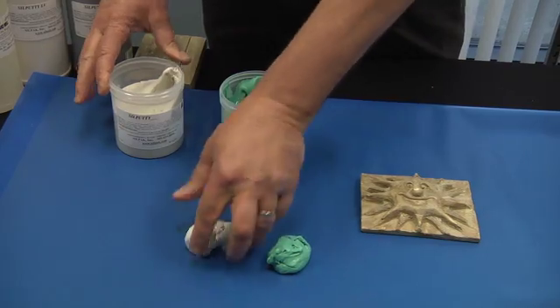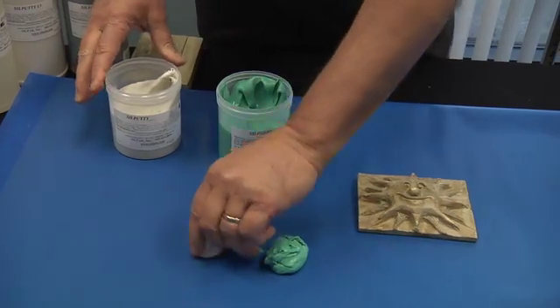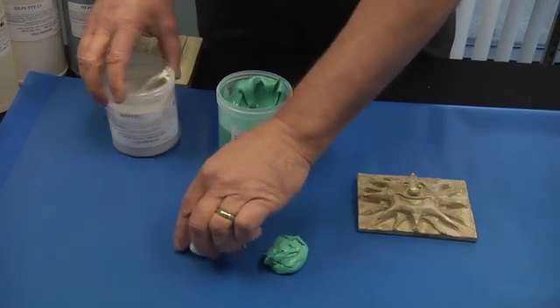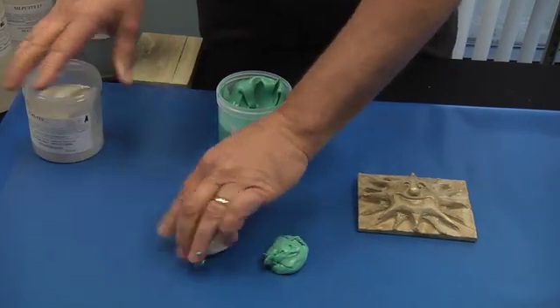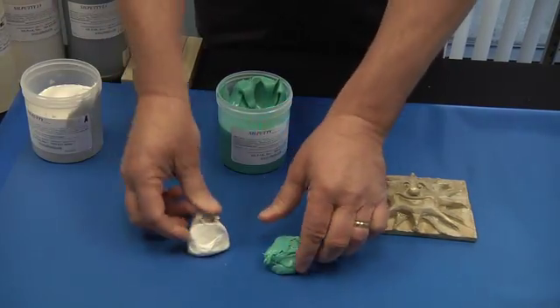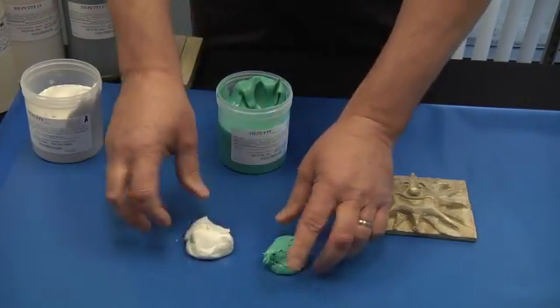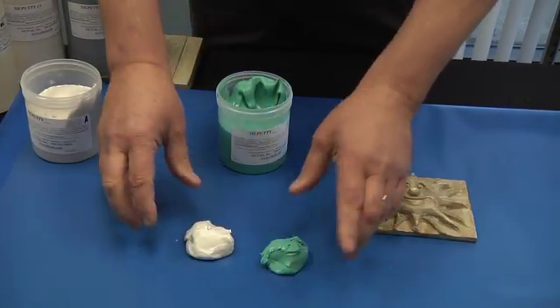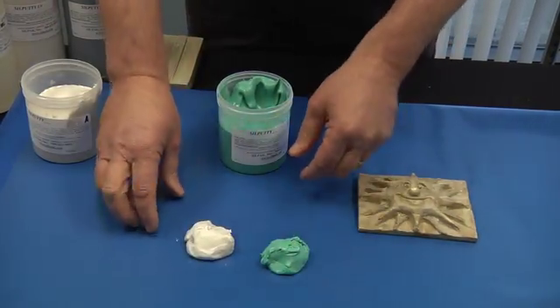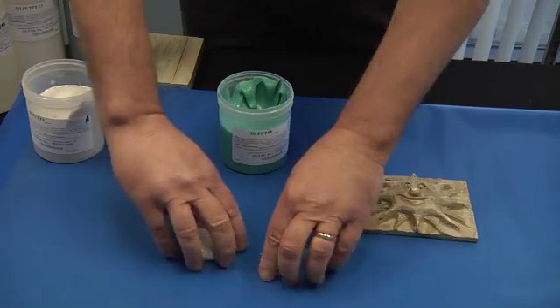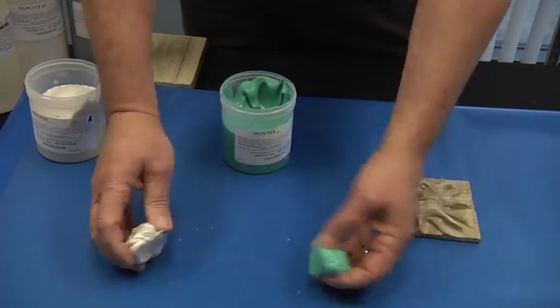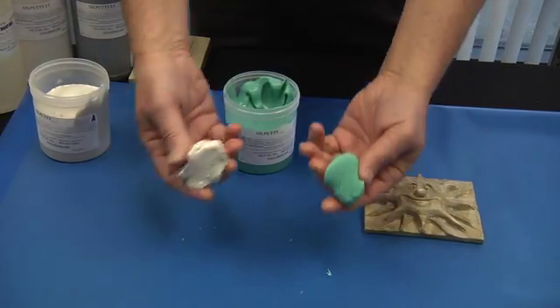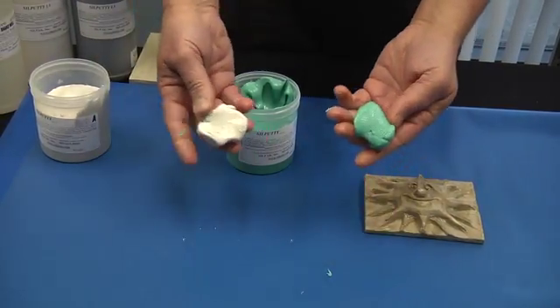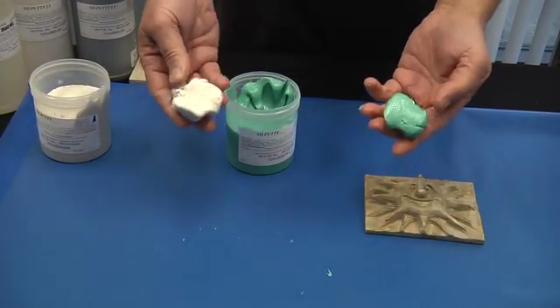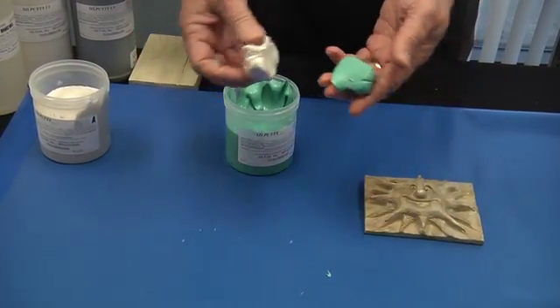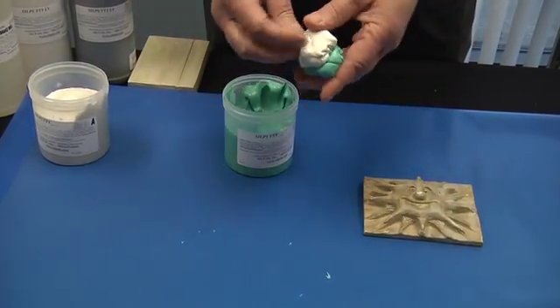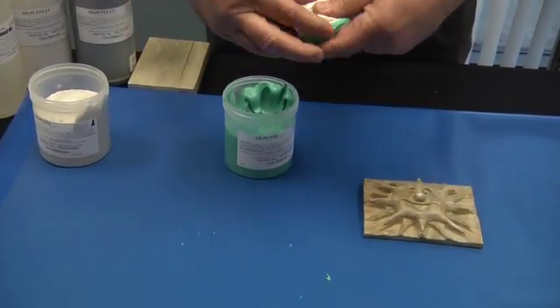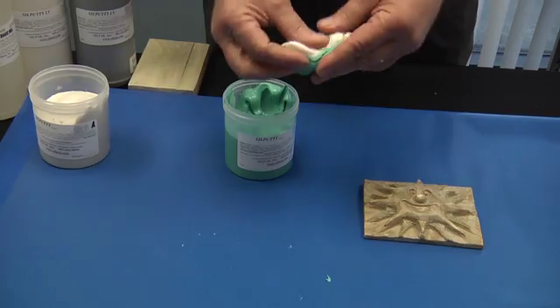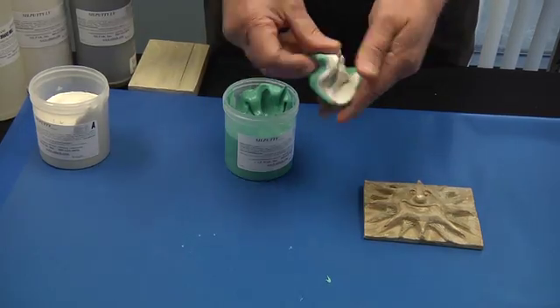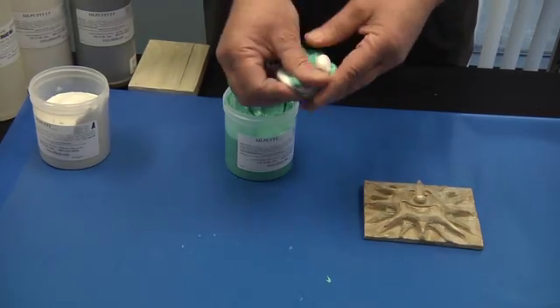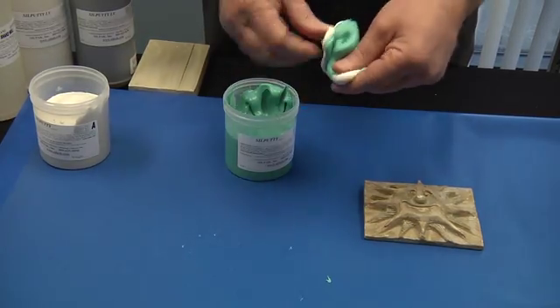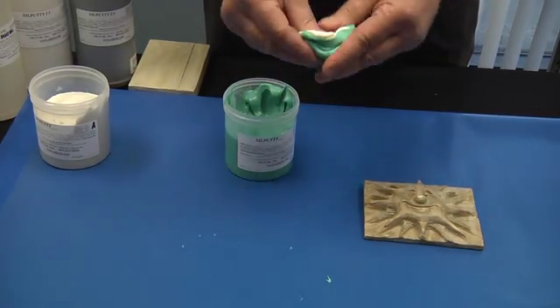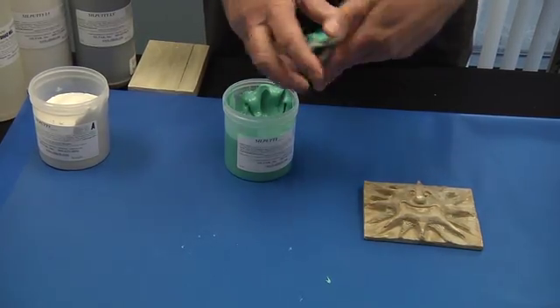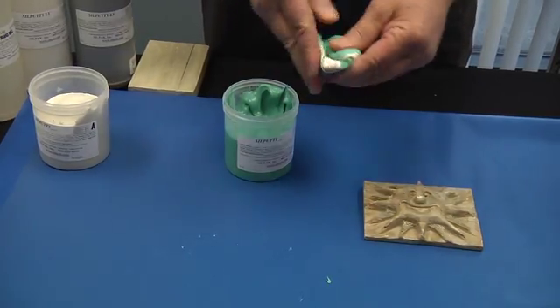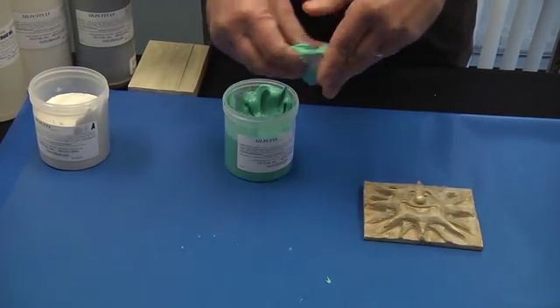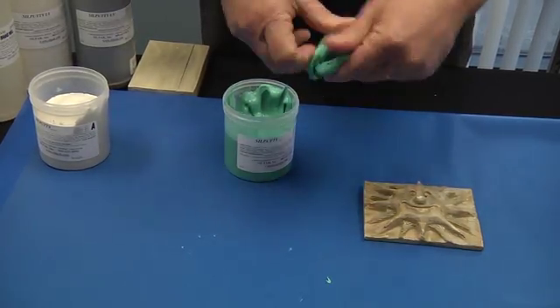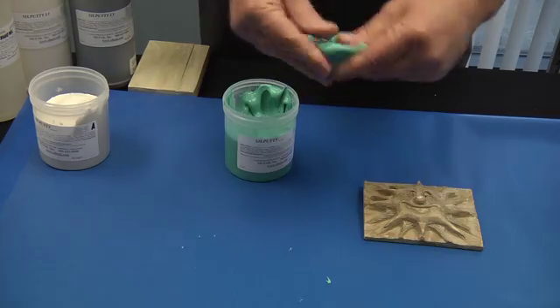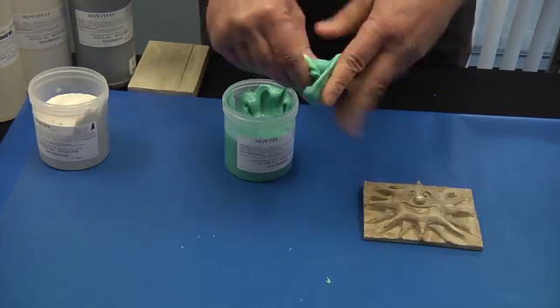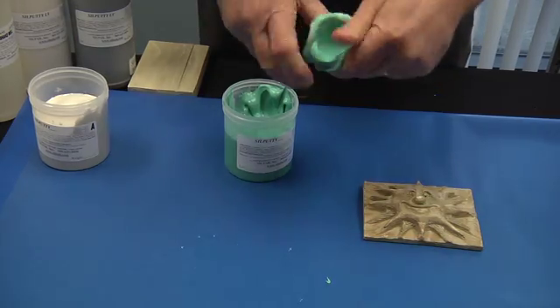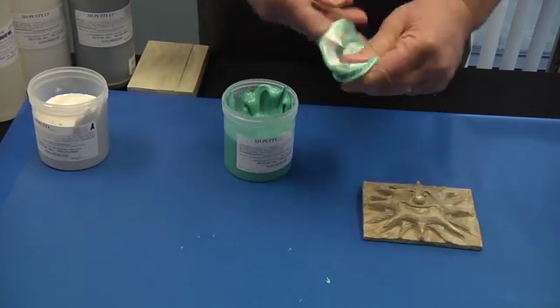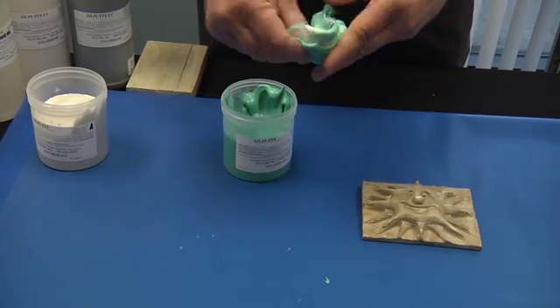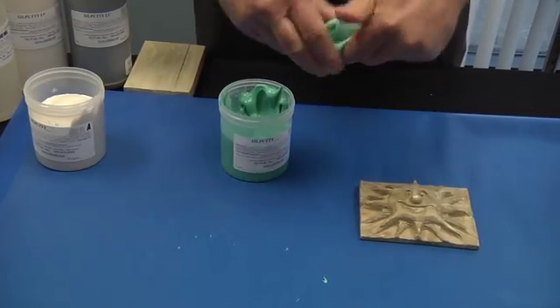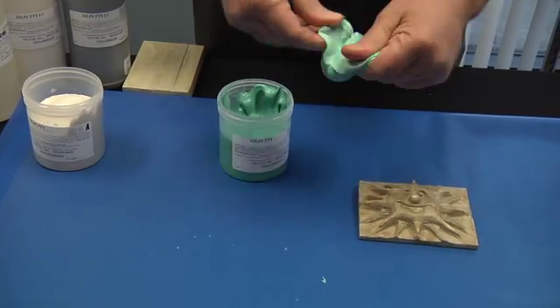You will now select equal amounts and mix them together, changing the color to a consistent medium, and push it over your surface for duplication.